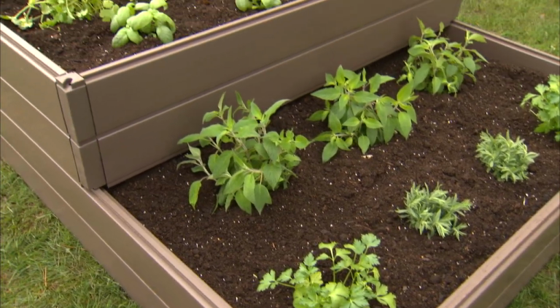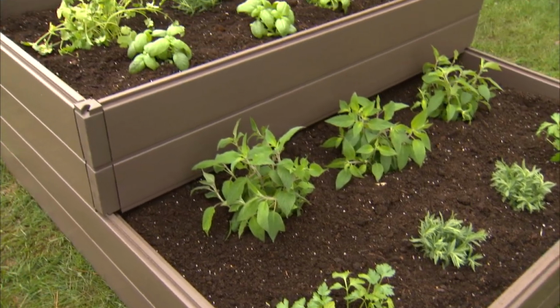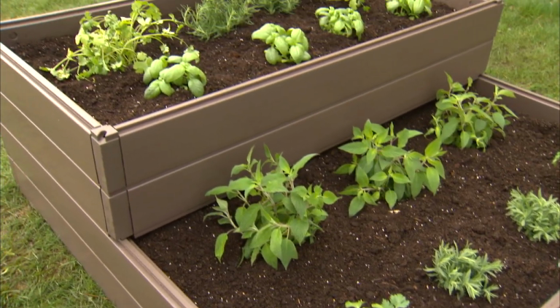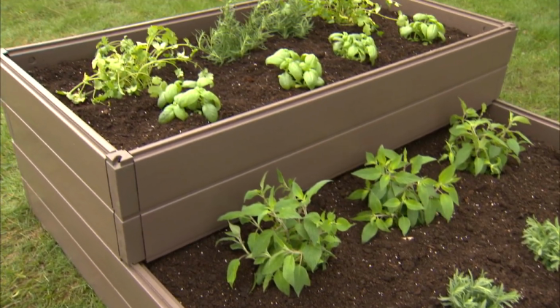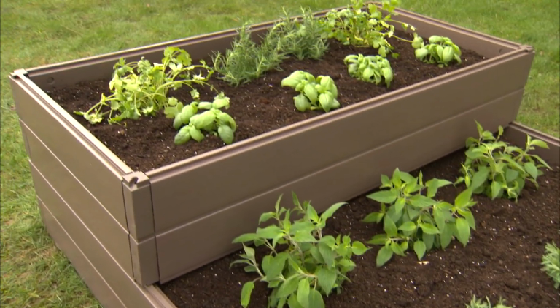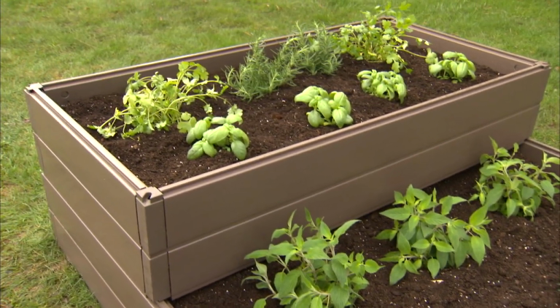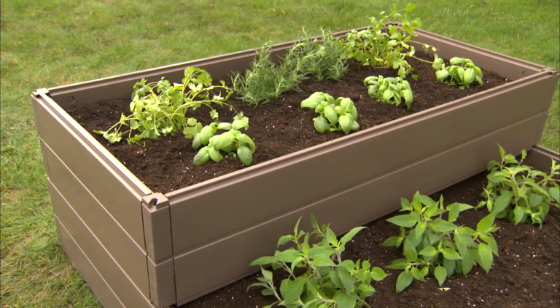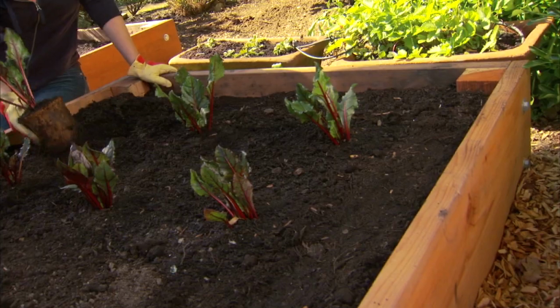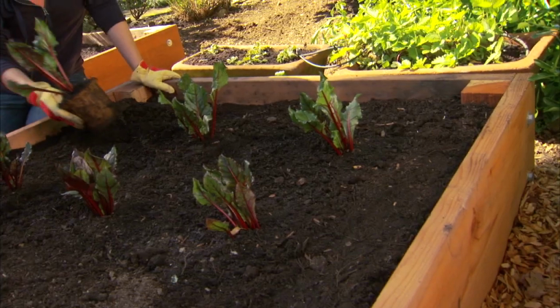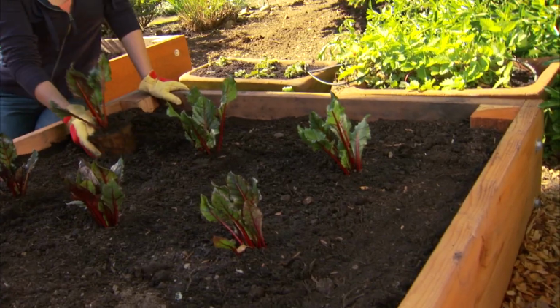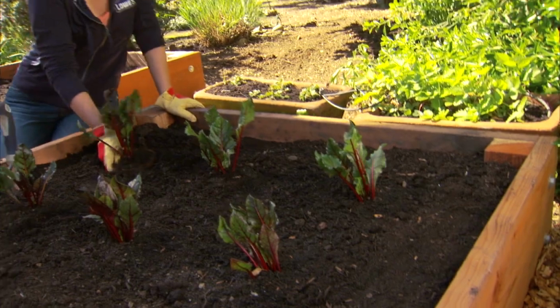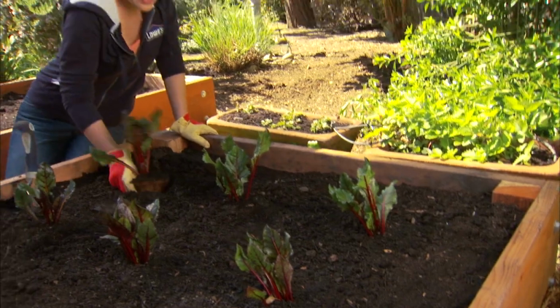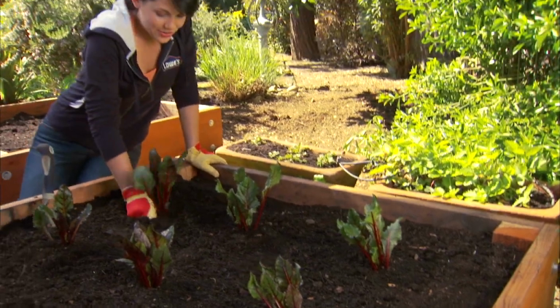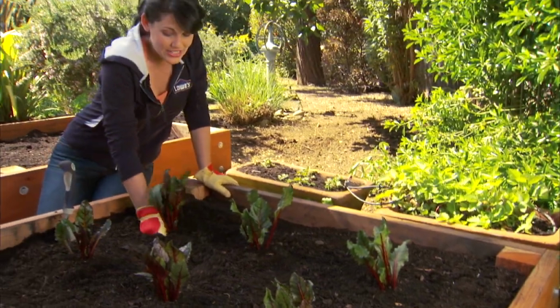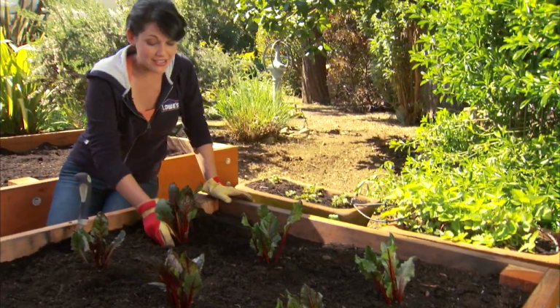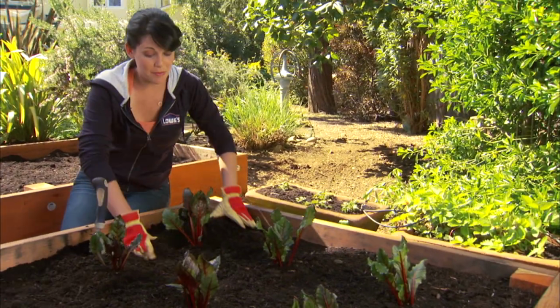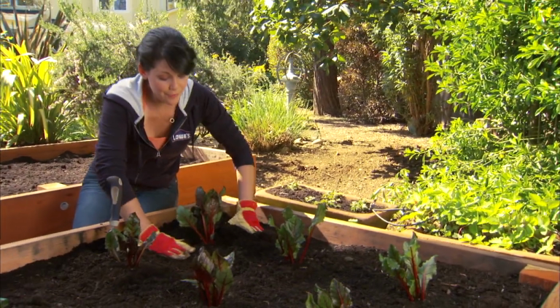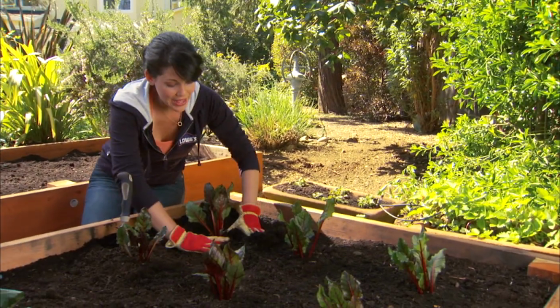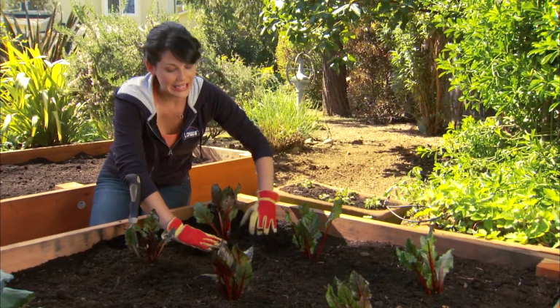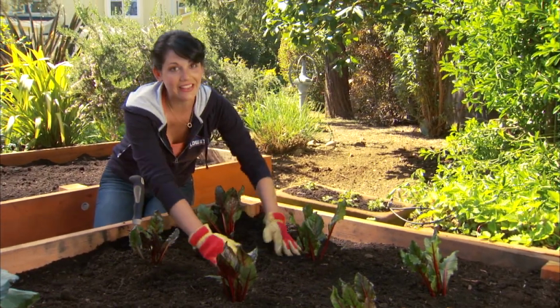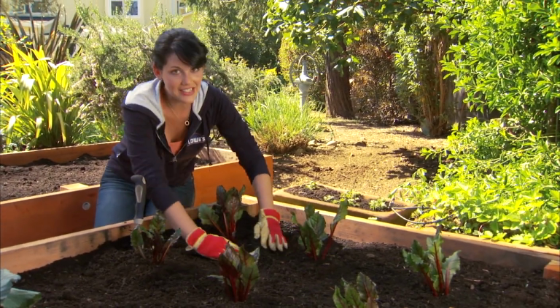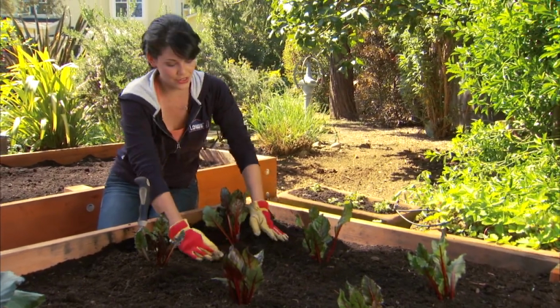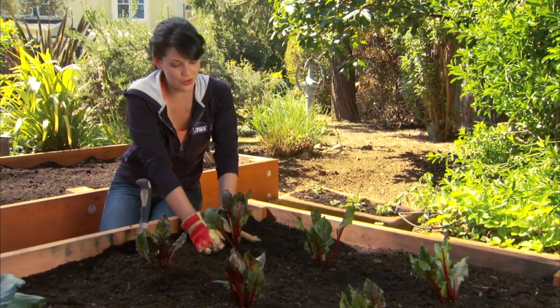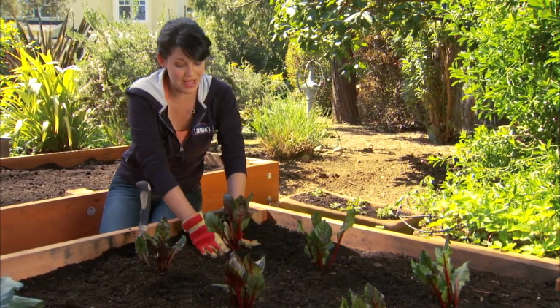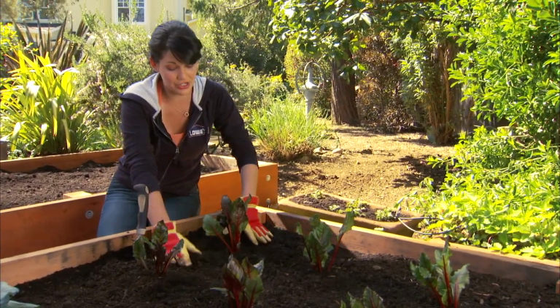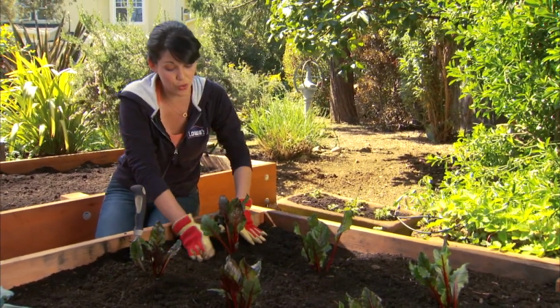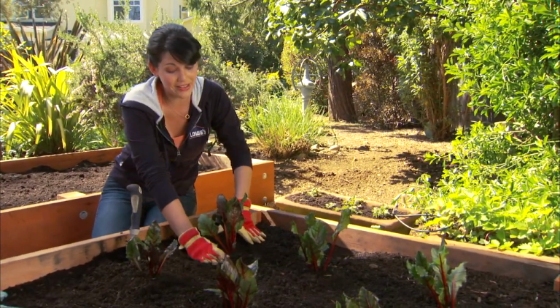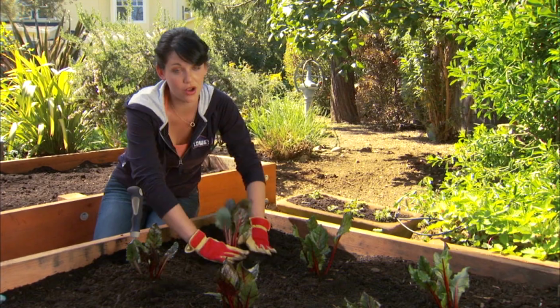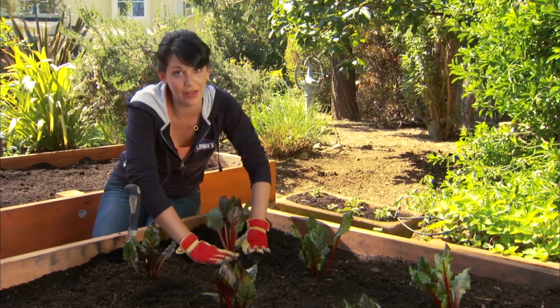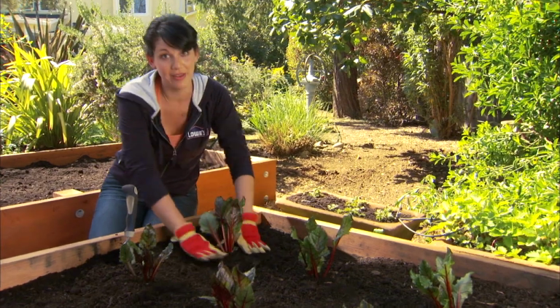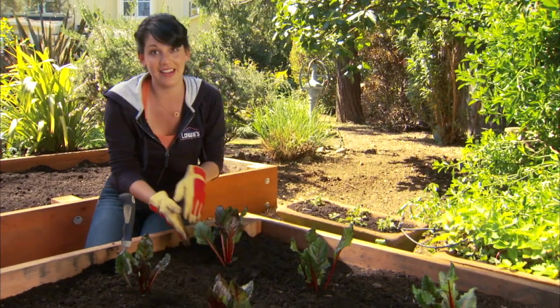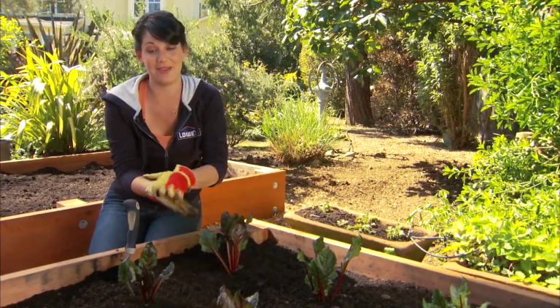The smaller ones are great for herbs. Here's an added bonus: raised beds can be better for your back, and they cut down on soil compaction because you're more likely to walk around them than in them.